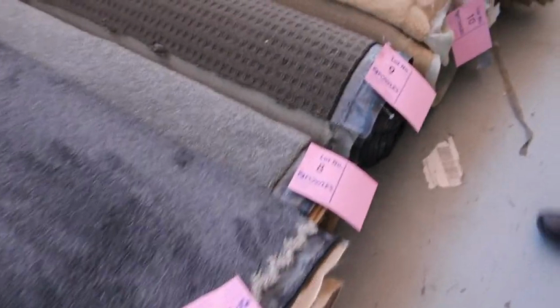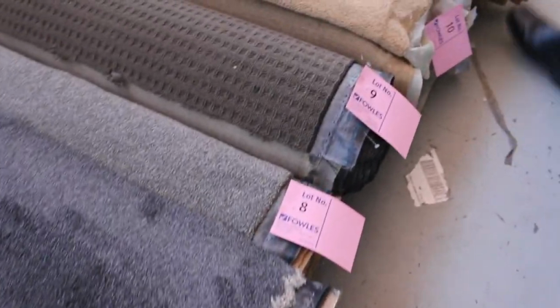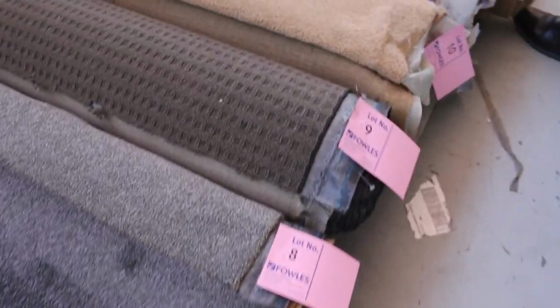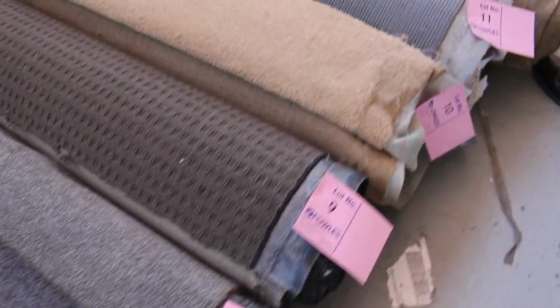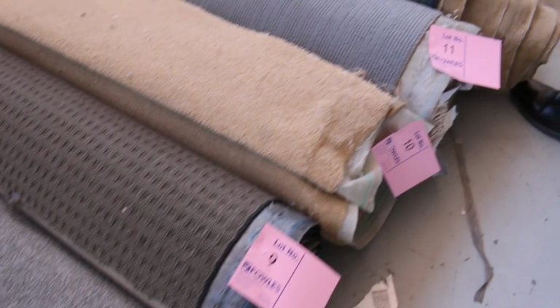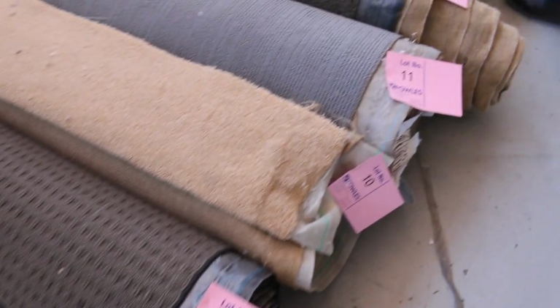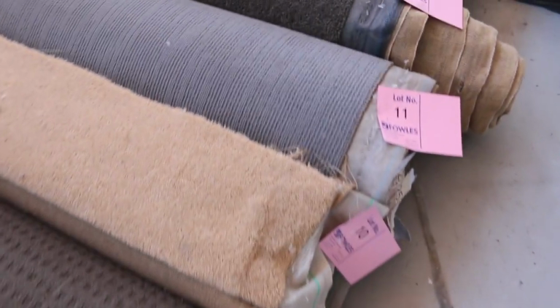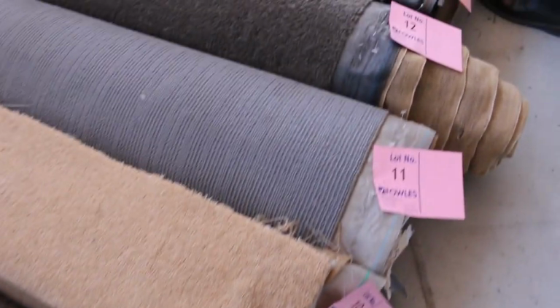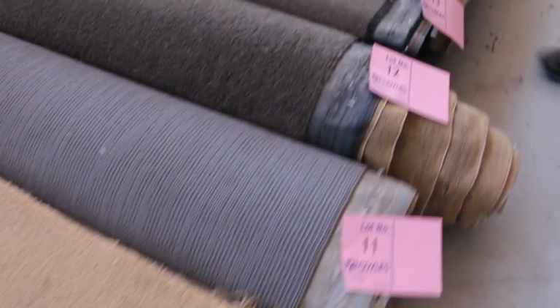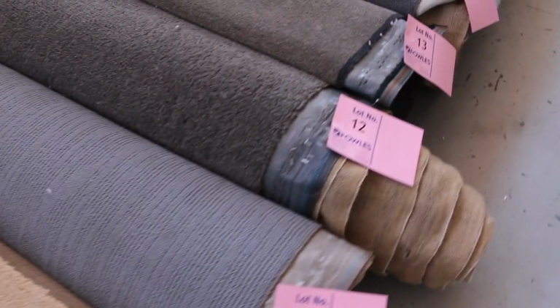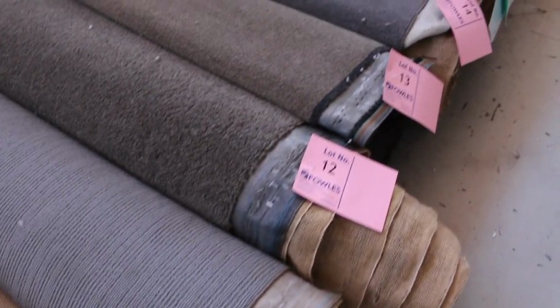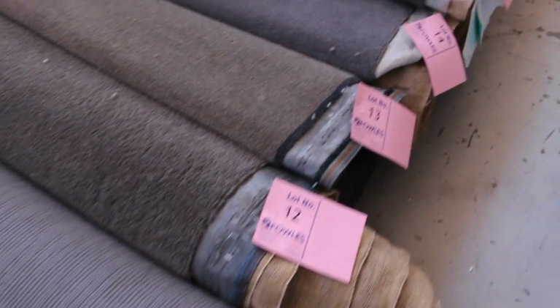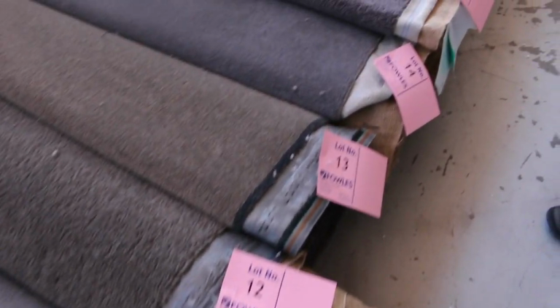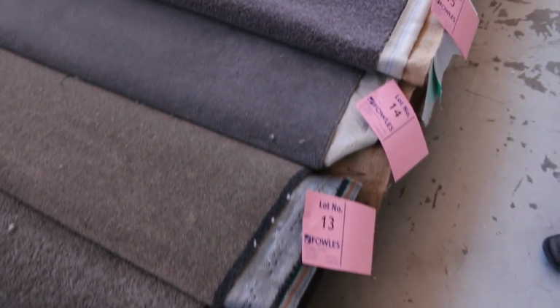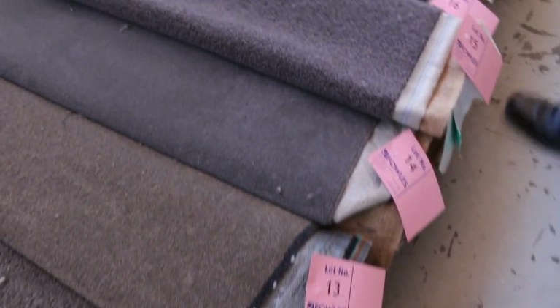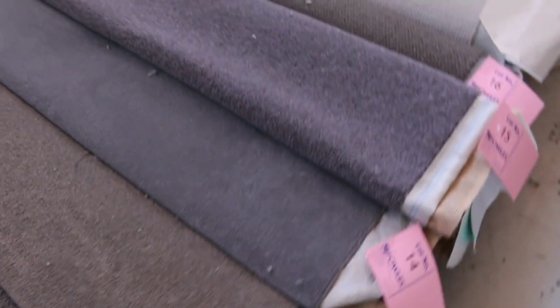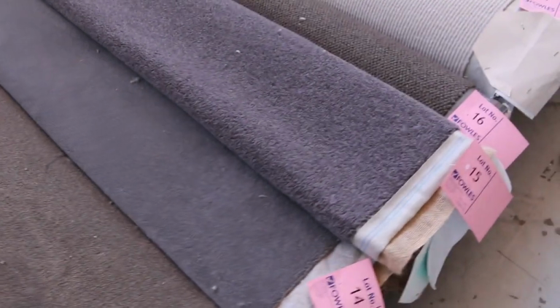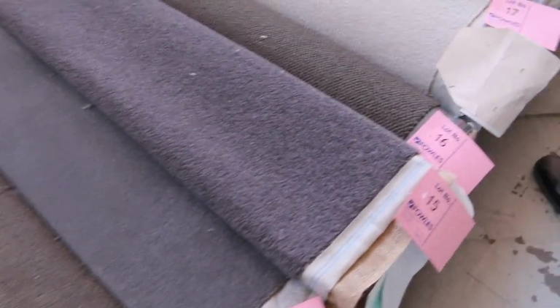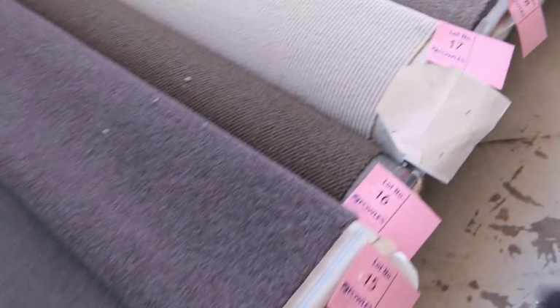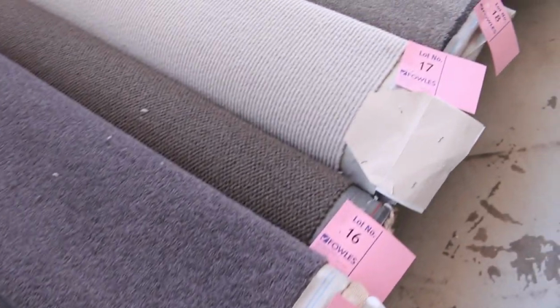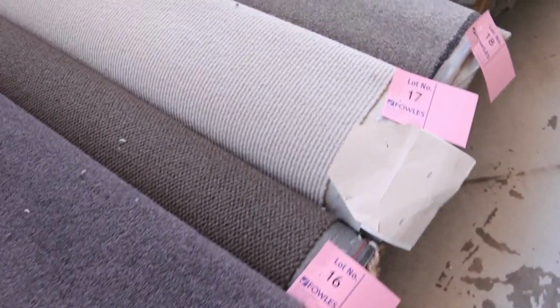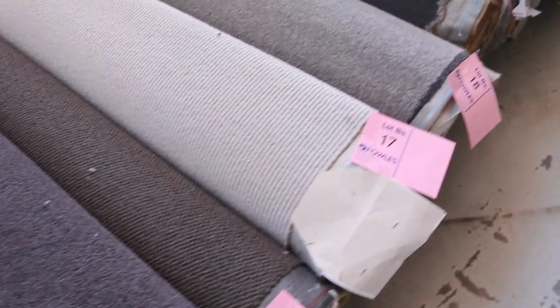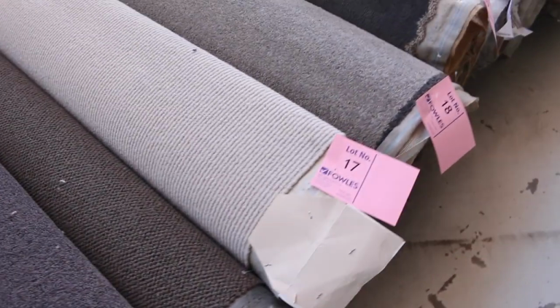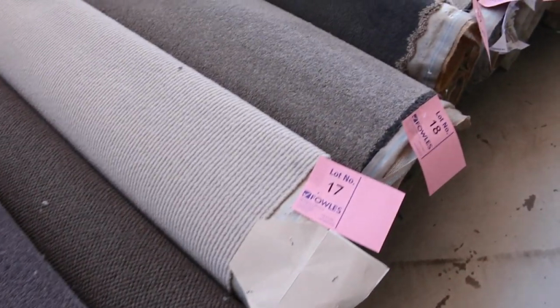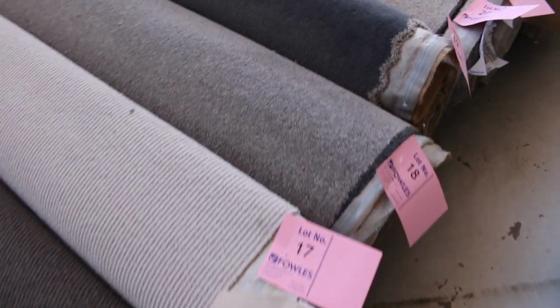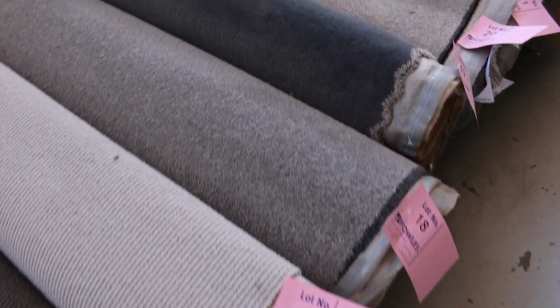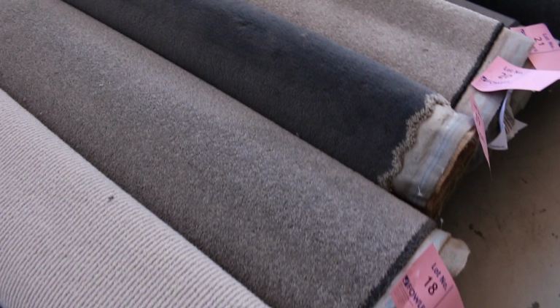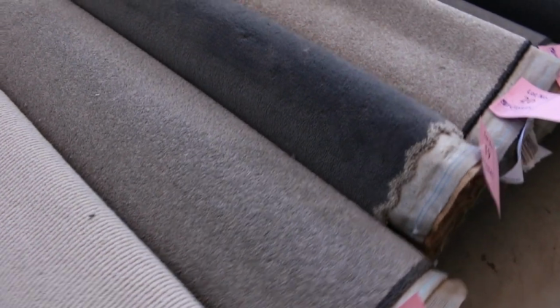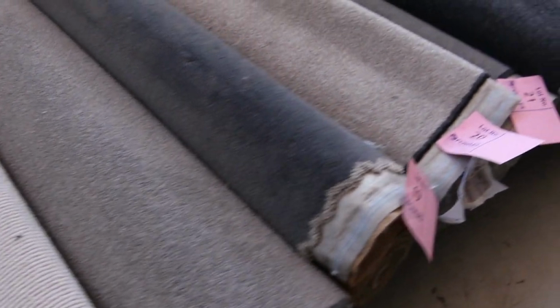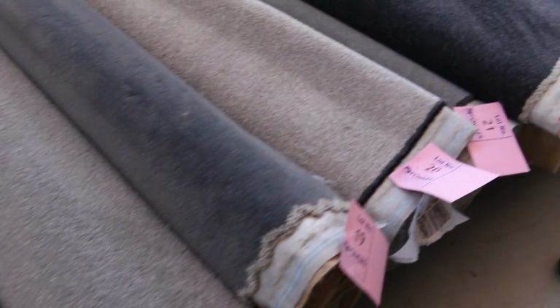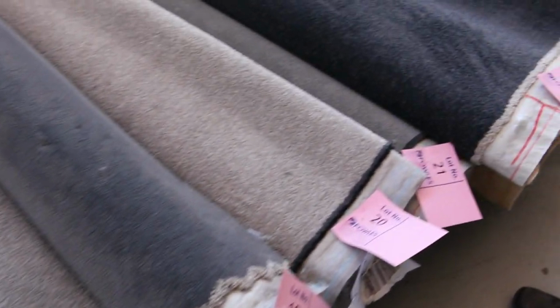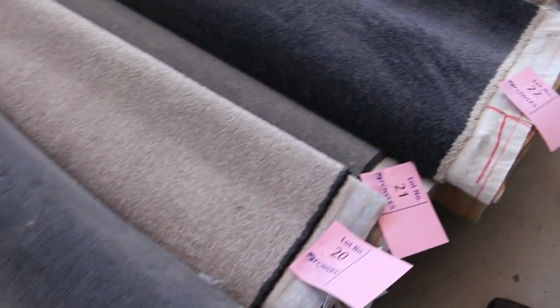A lot of these loop piles, some of the lighter colours and so on, will sell for as little as $30 a broadloom metre. So when you're looking at a room — if it's 4 broadloom metres — you're only paying $120 for a whole room of carpet. Absolutely amazing value.